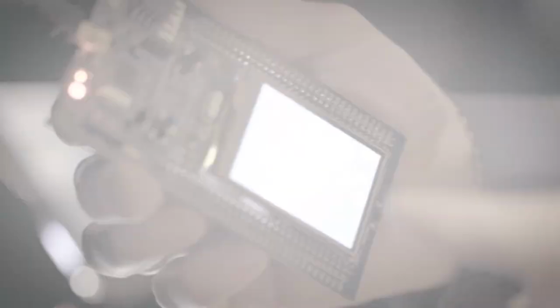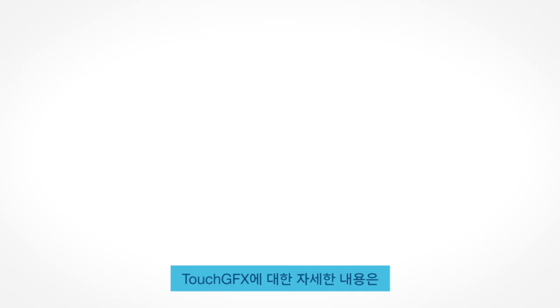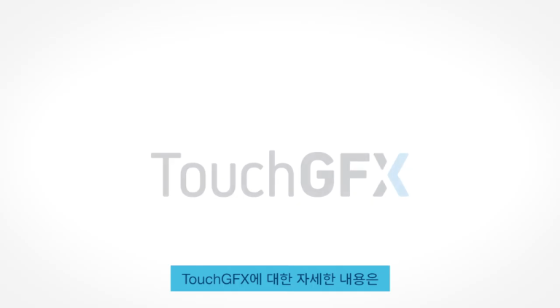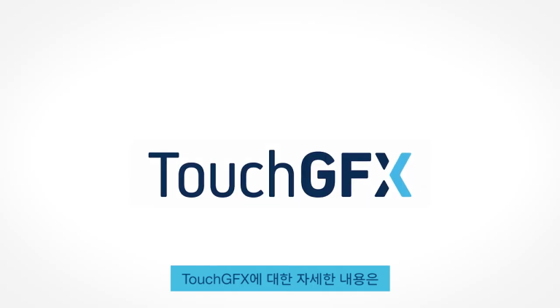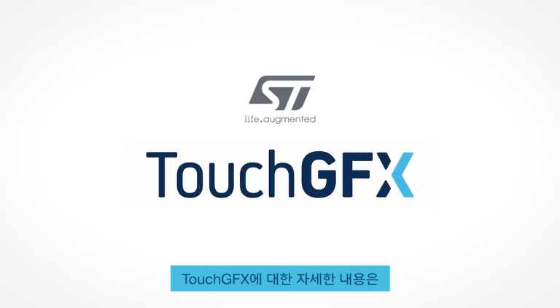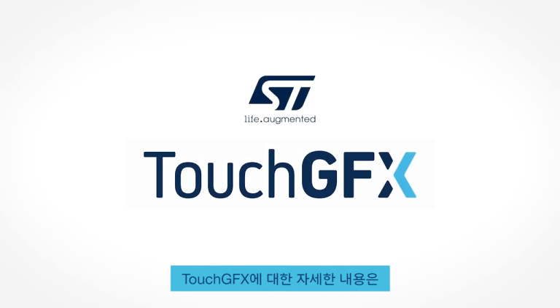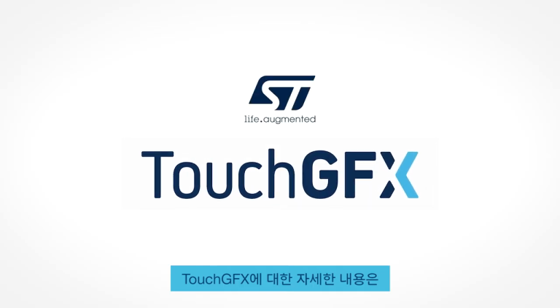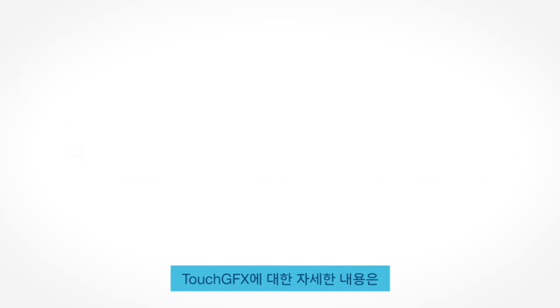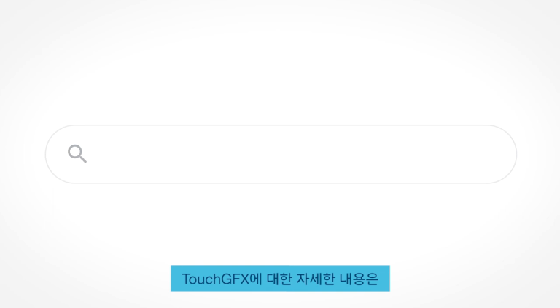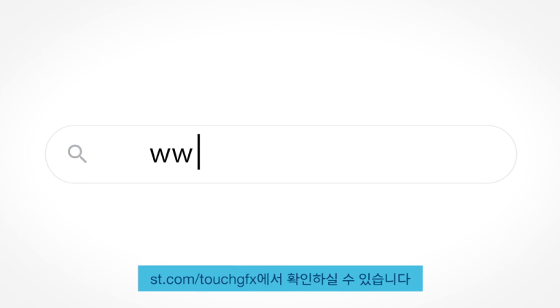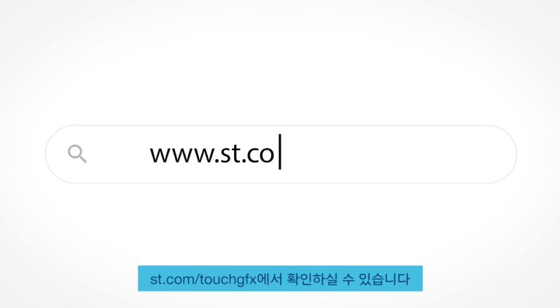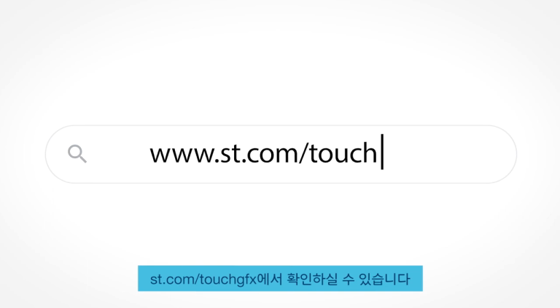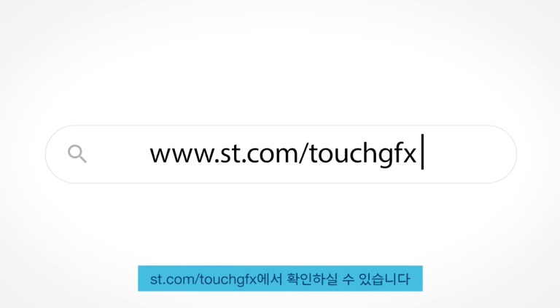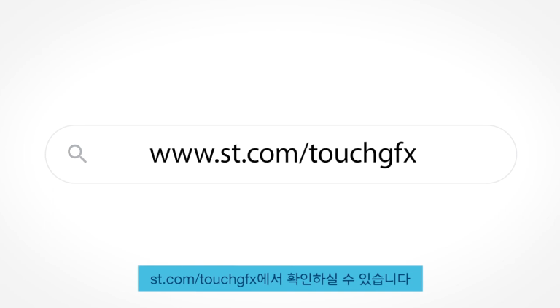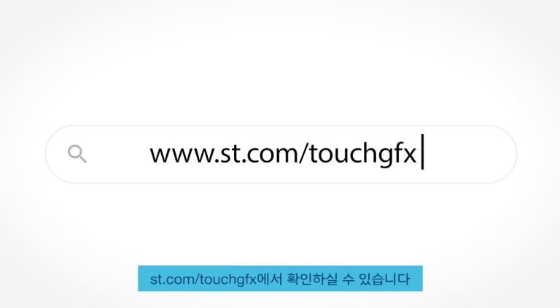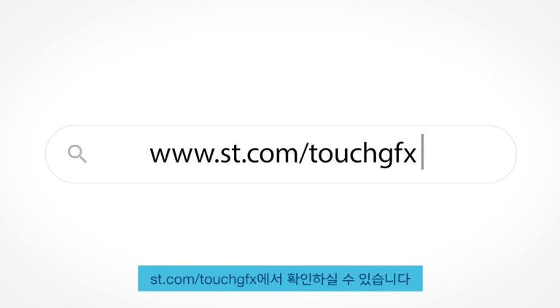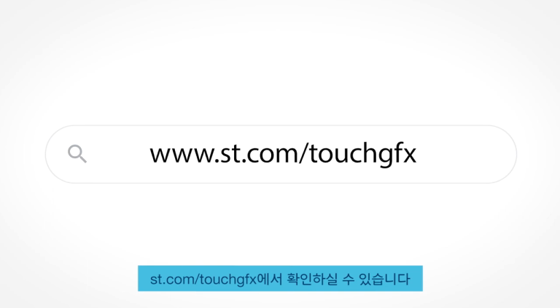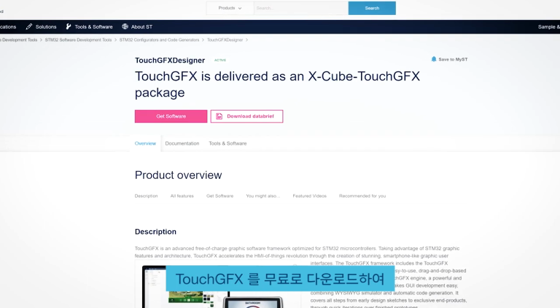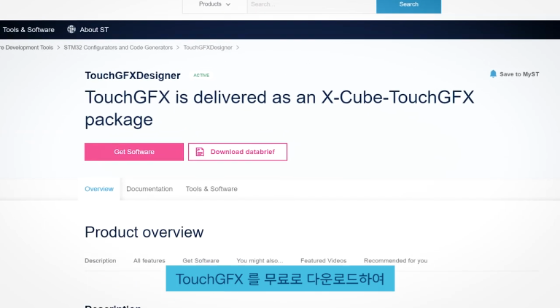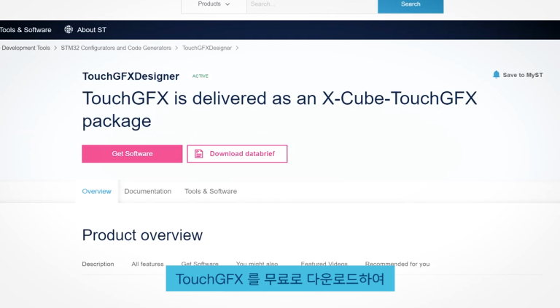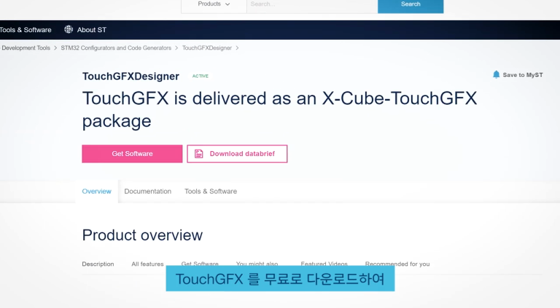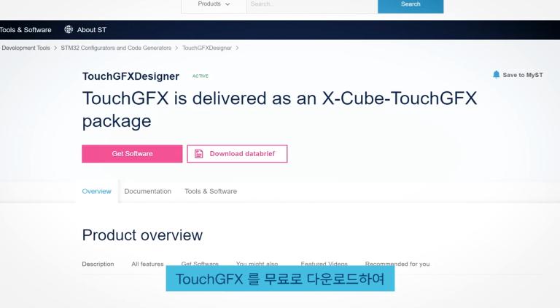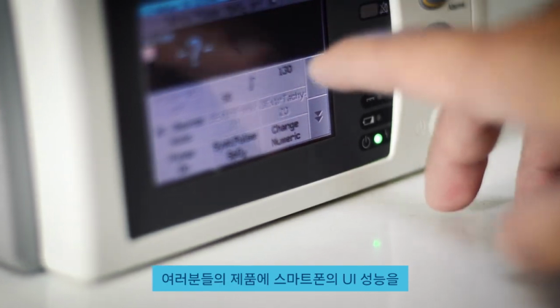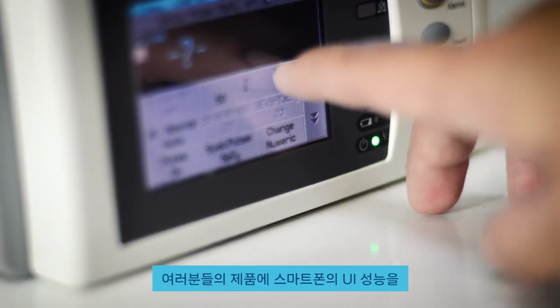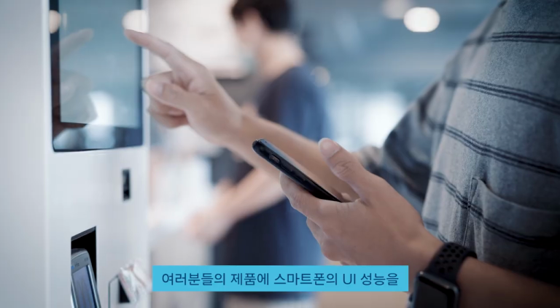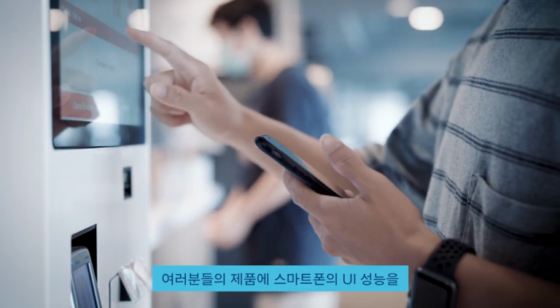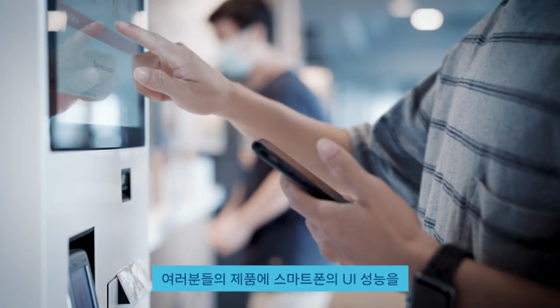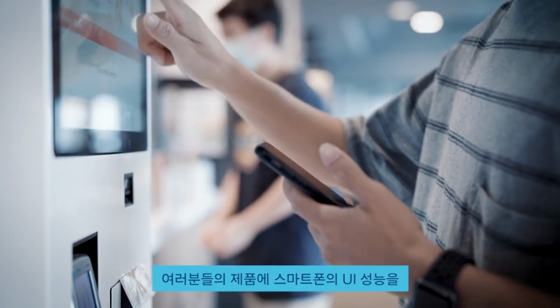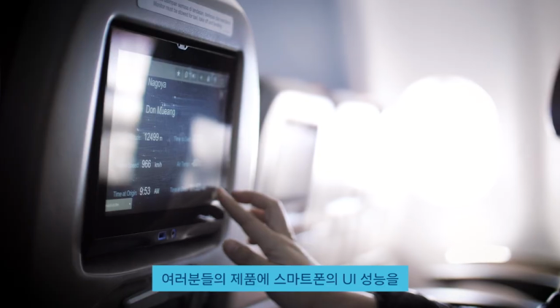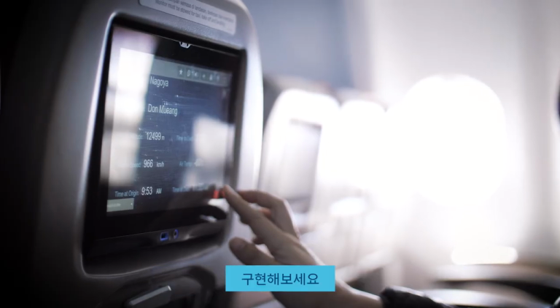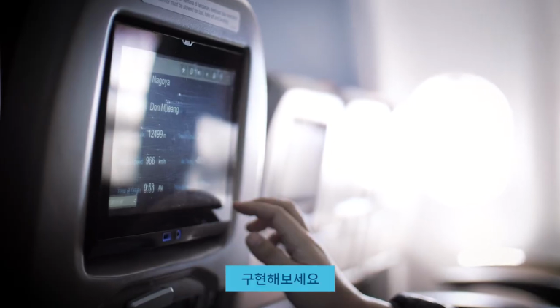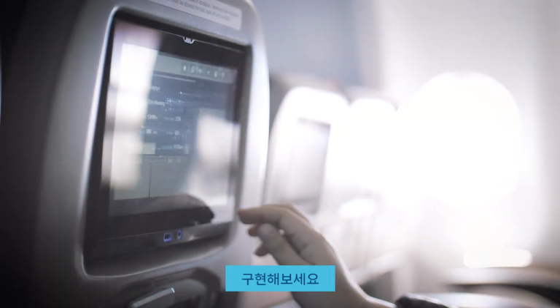If you want to learn more about TouchGFX, go visit st.com/TouchGFX. Download TouchGFX for free and start bringing smartphone UI performance to your product.